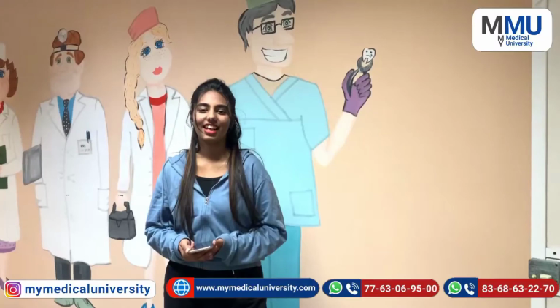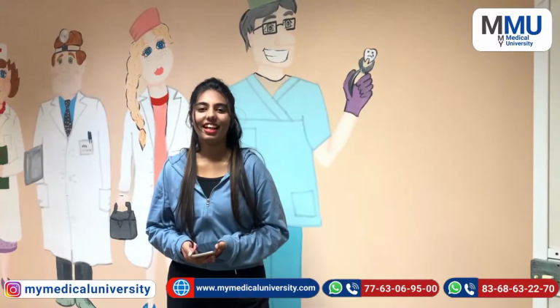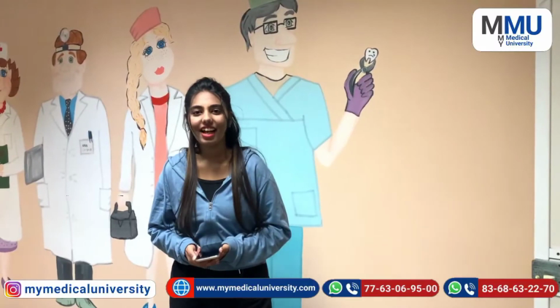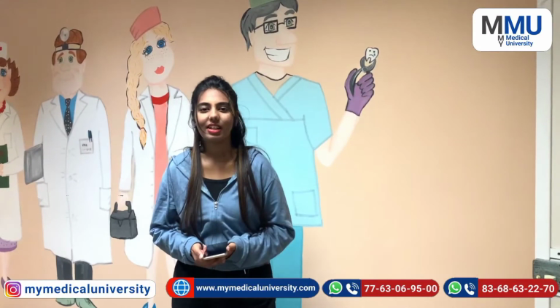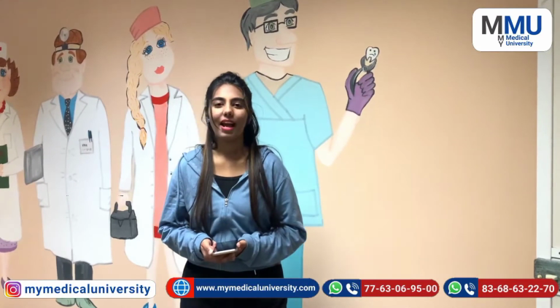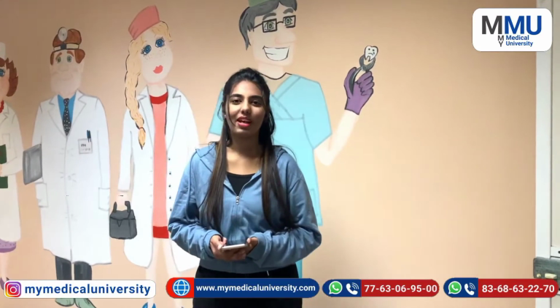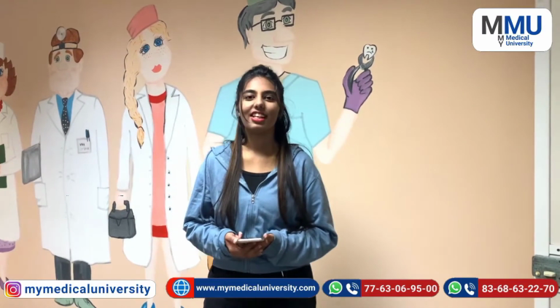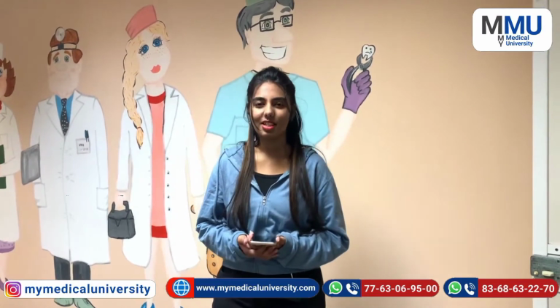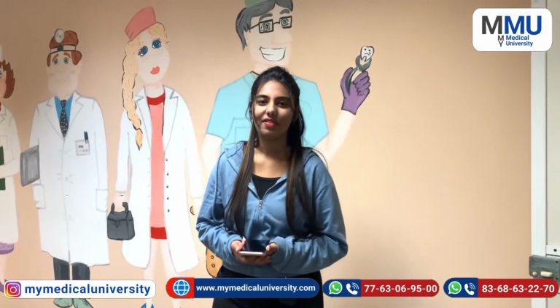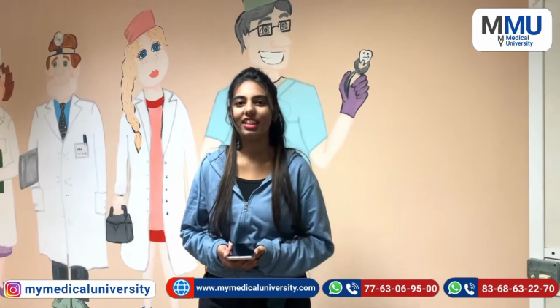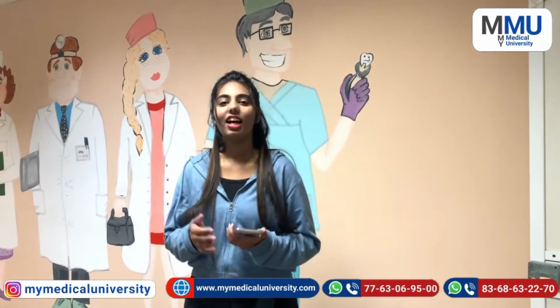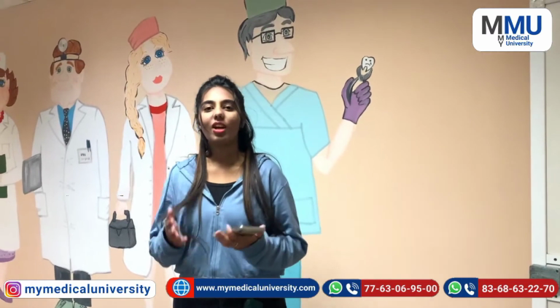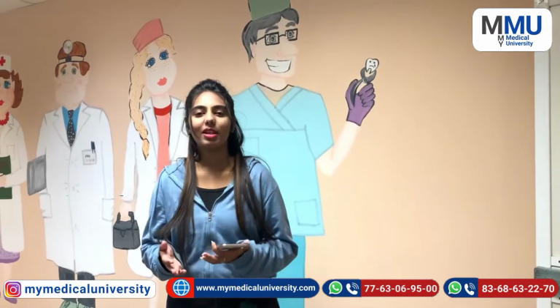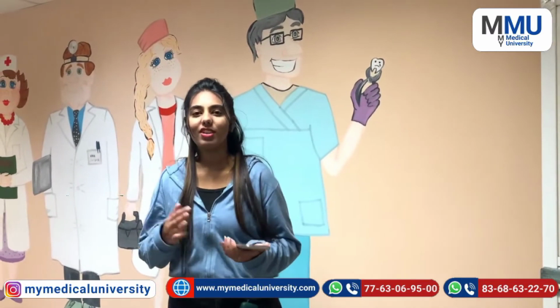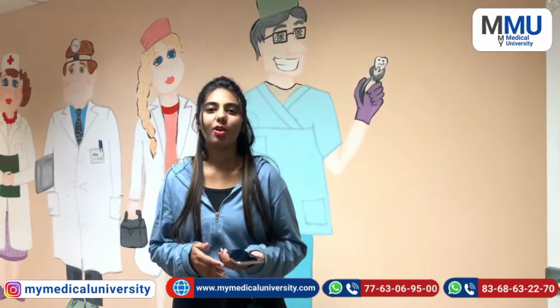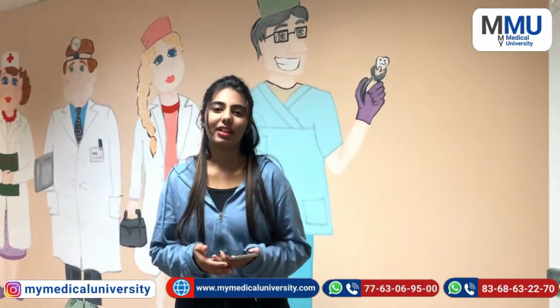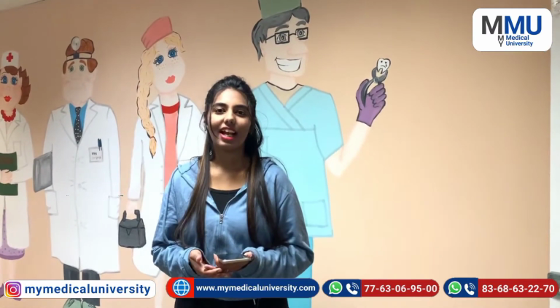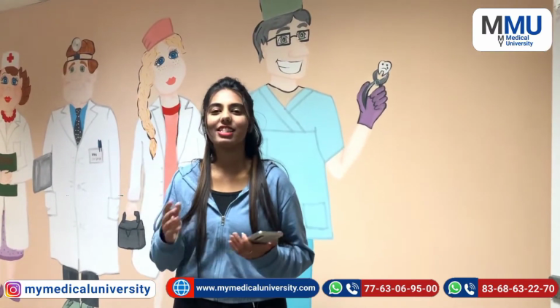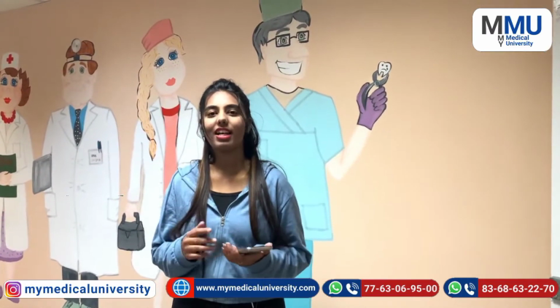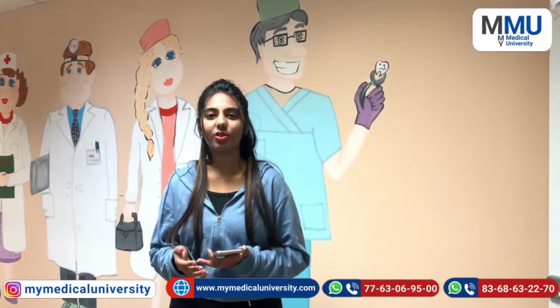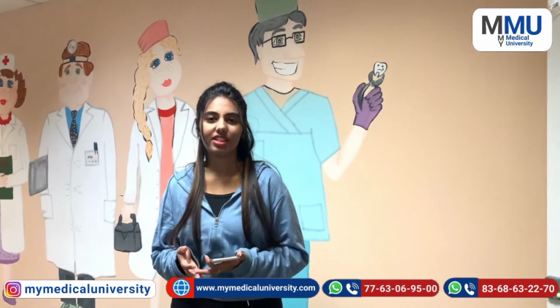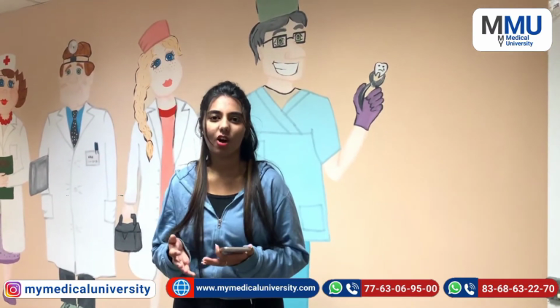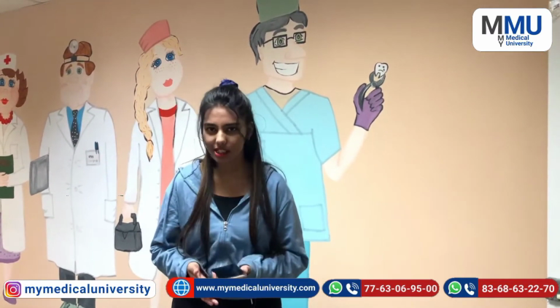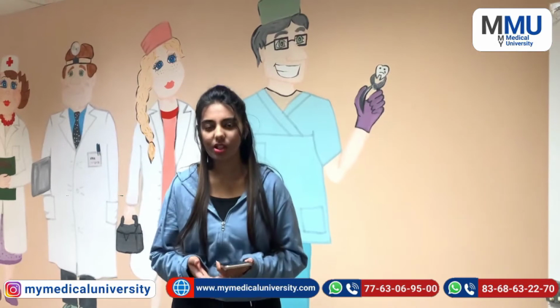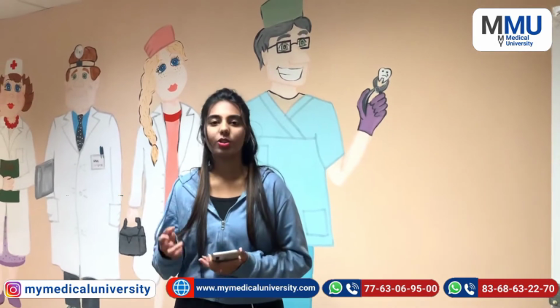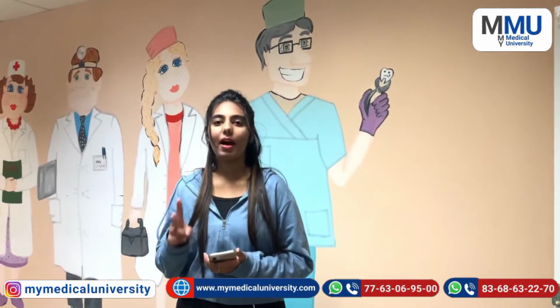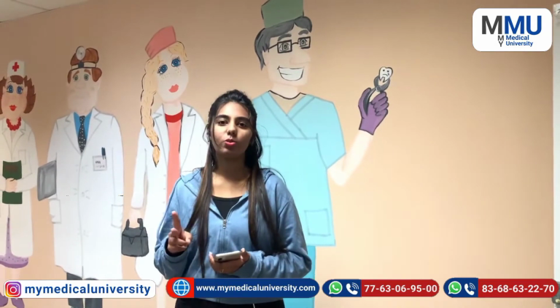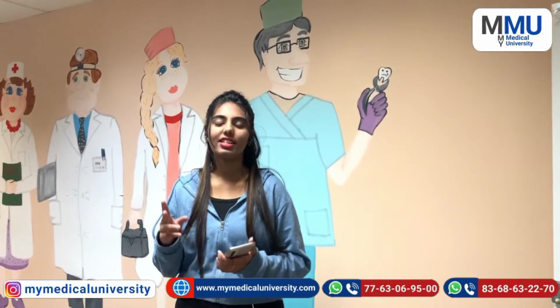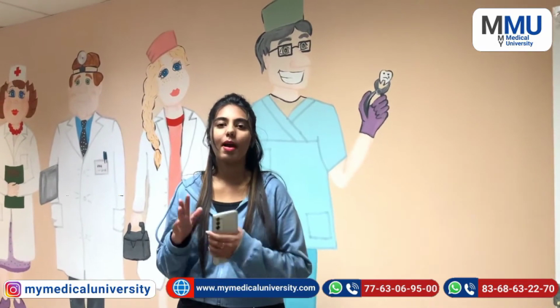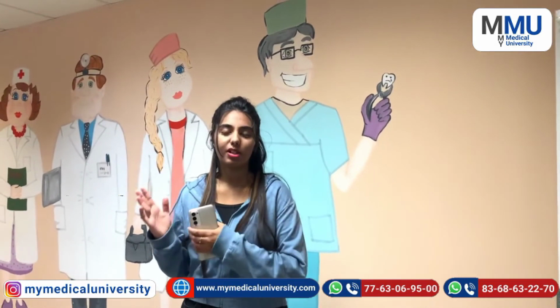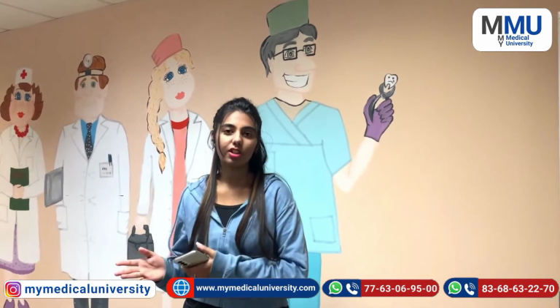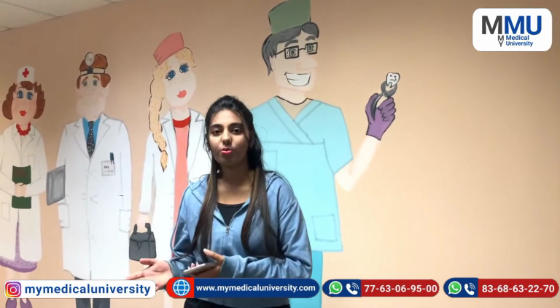Hey guys, welcome back to my channel! As I told you about the hotel tour in the previous video, this is Part 2 where I will tell you about the room tour.